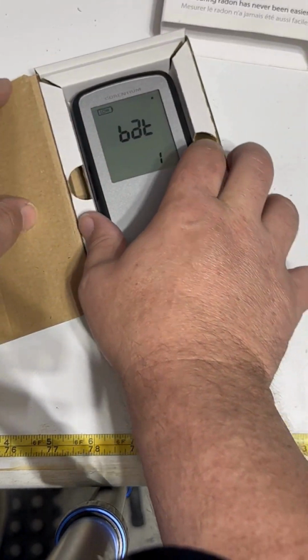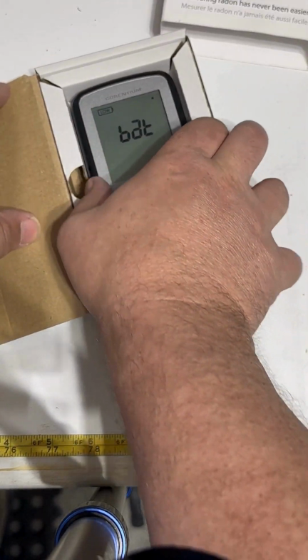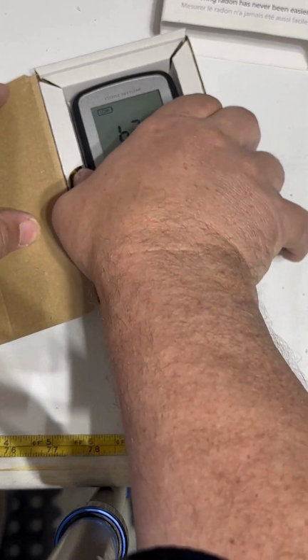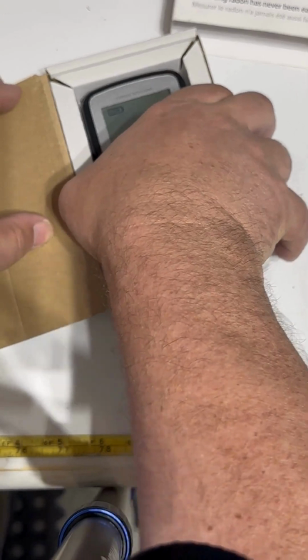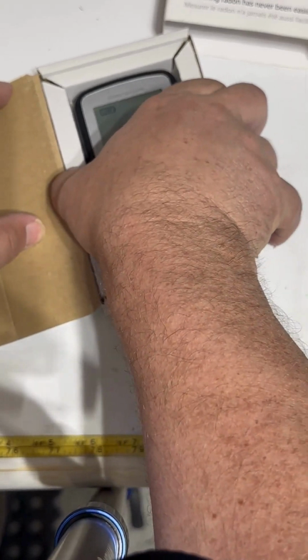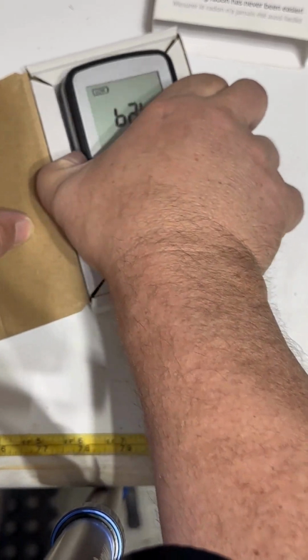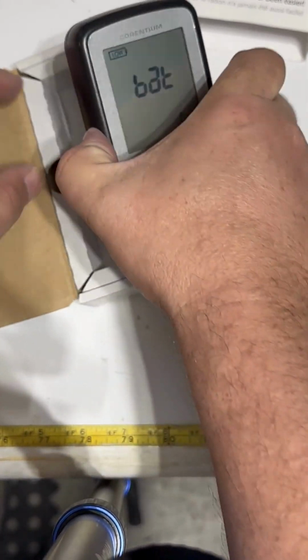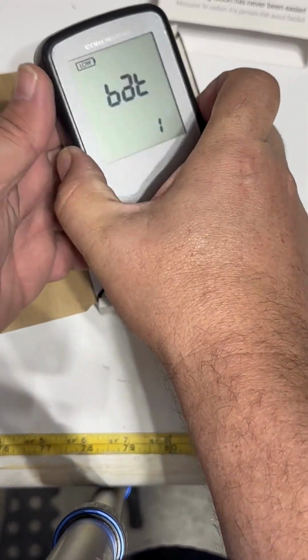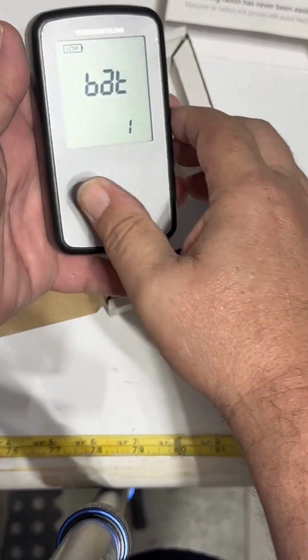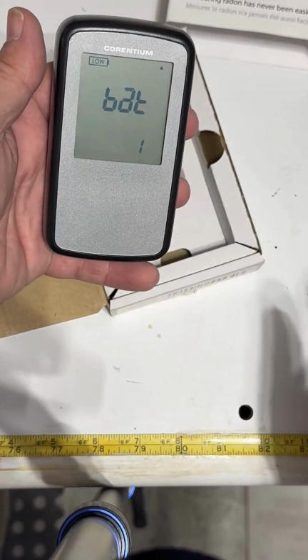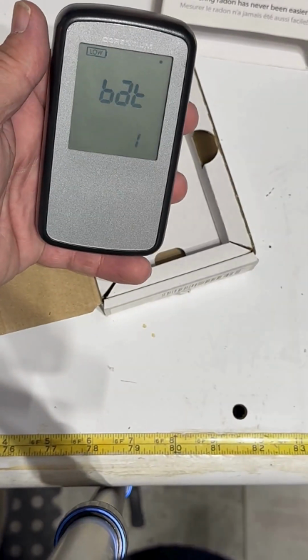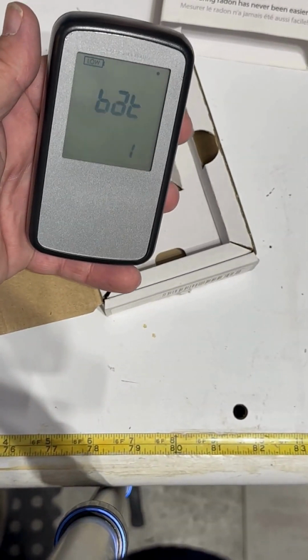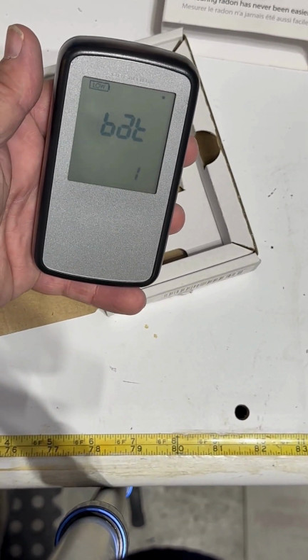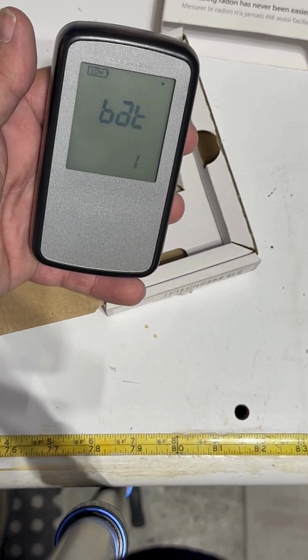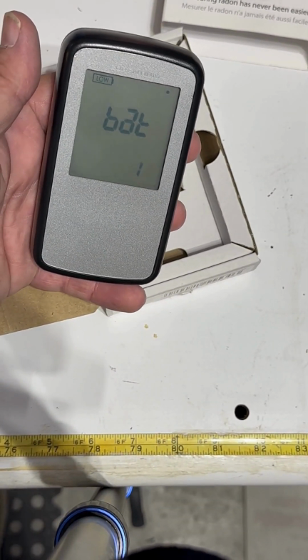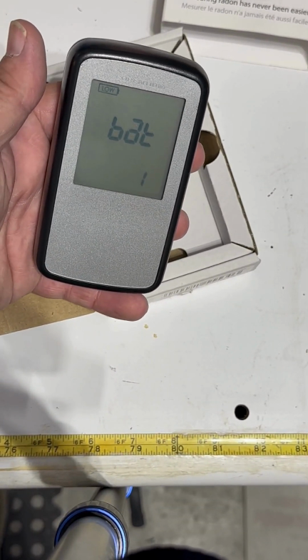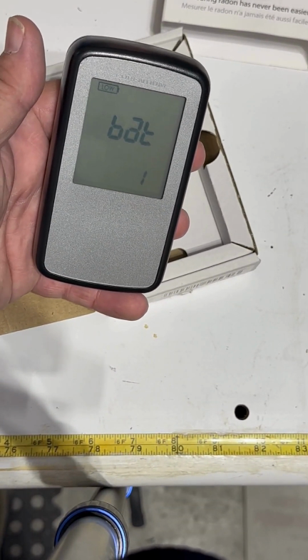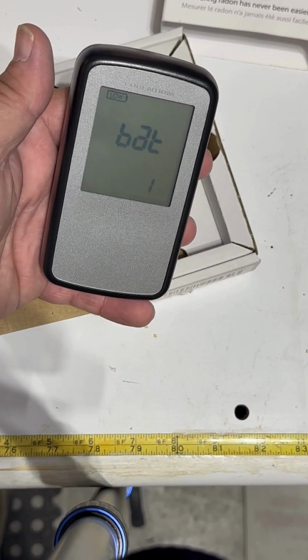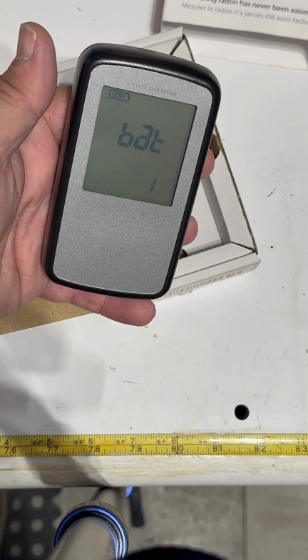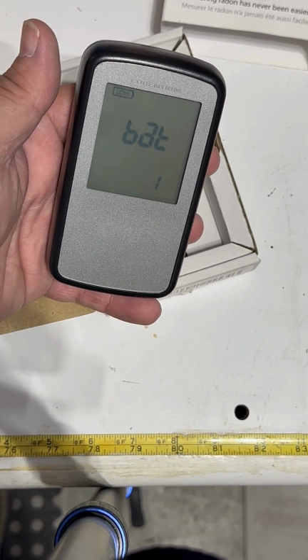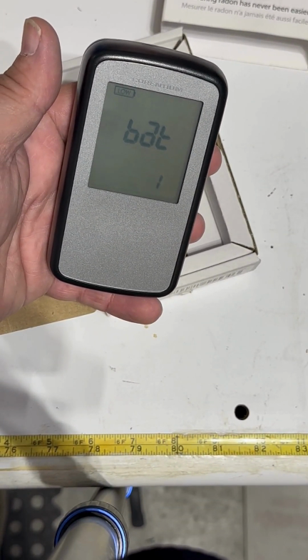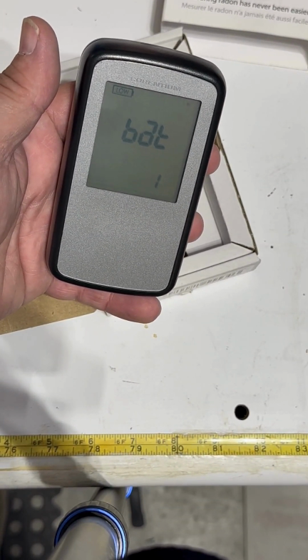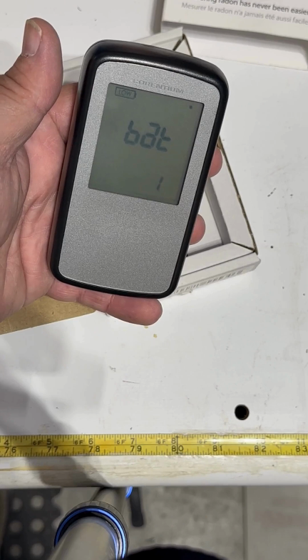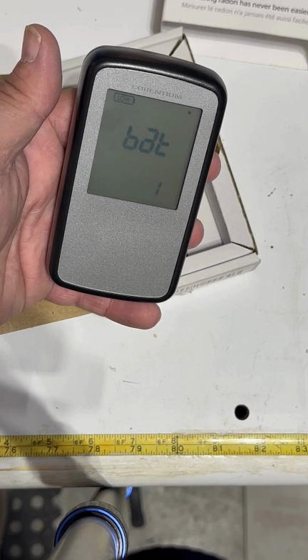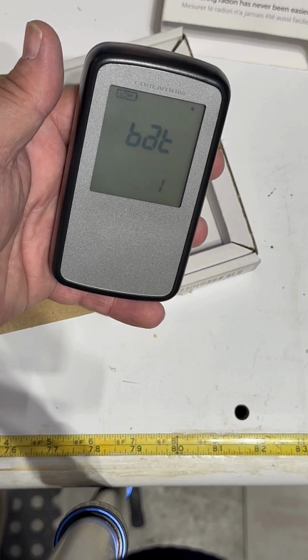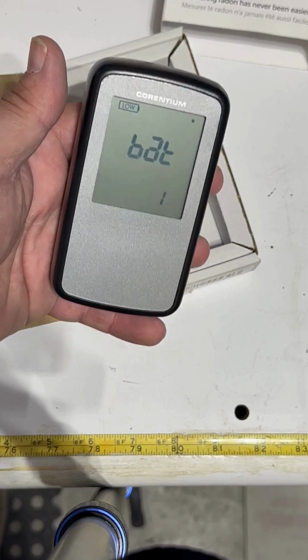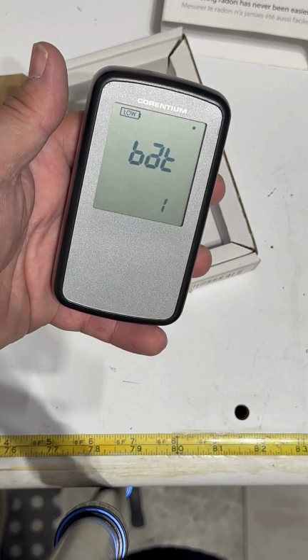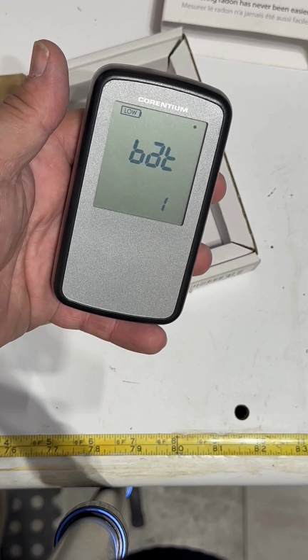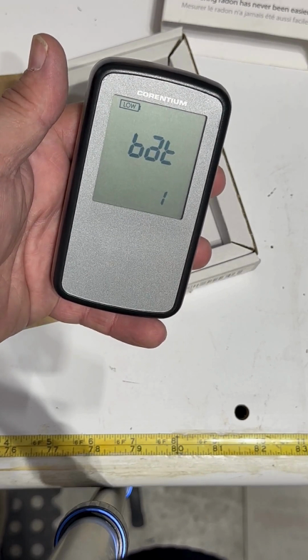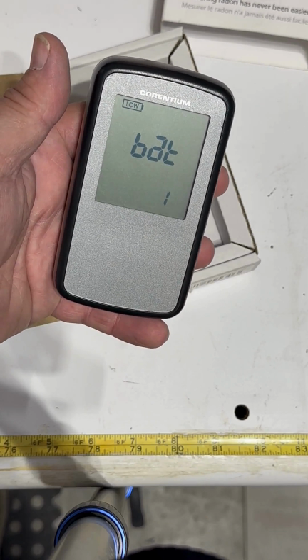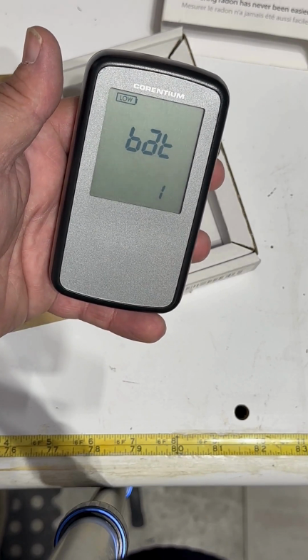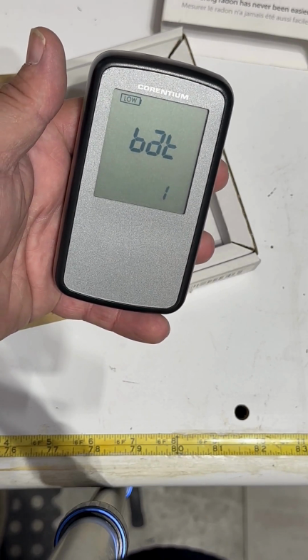This one has already been in my house for about two years and it needed a battery replacement — that's why I decided to do a quick review, and you can see the code on here for that.